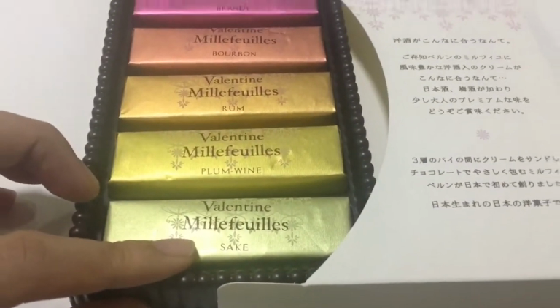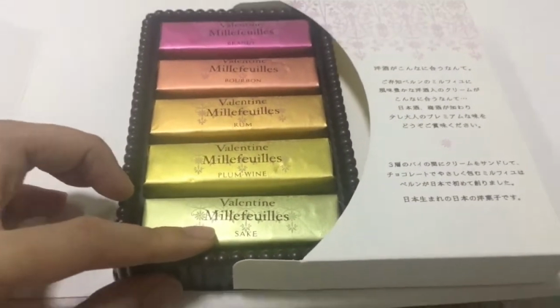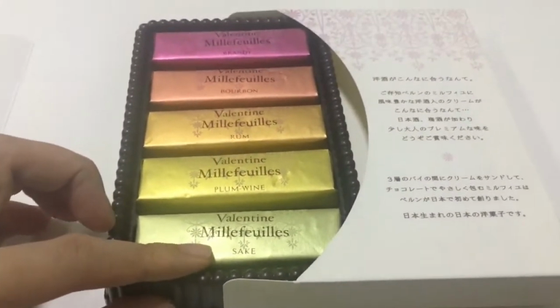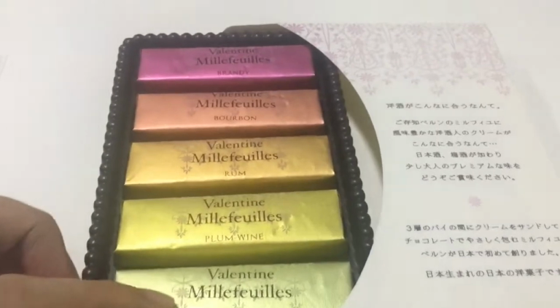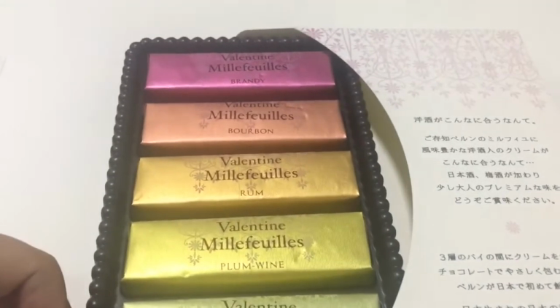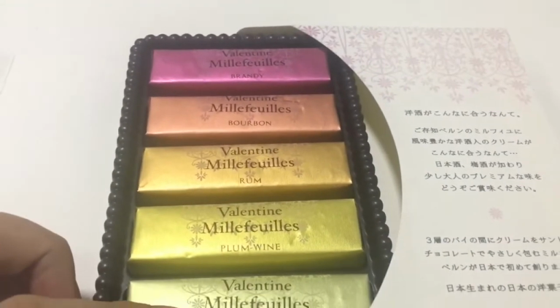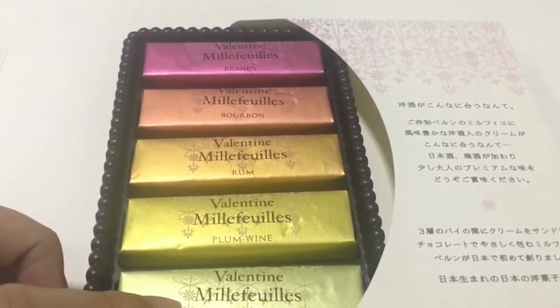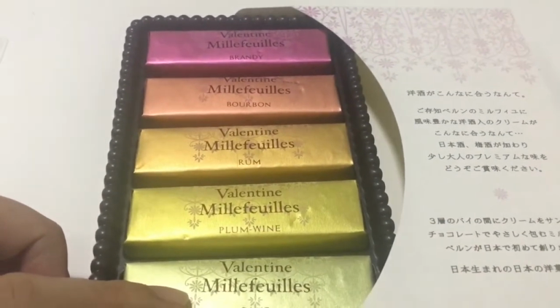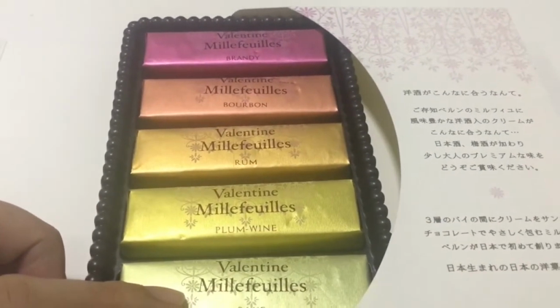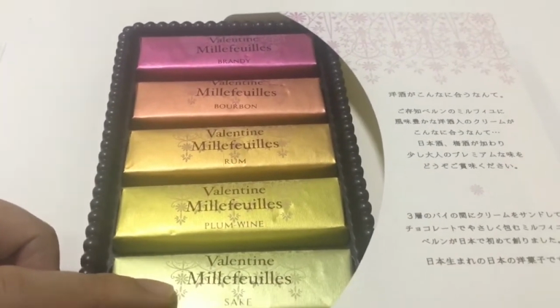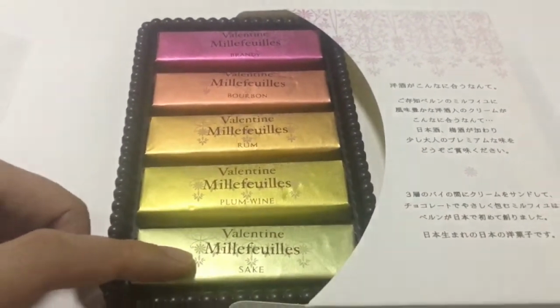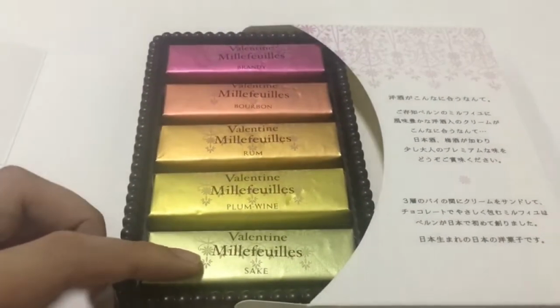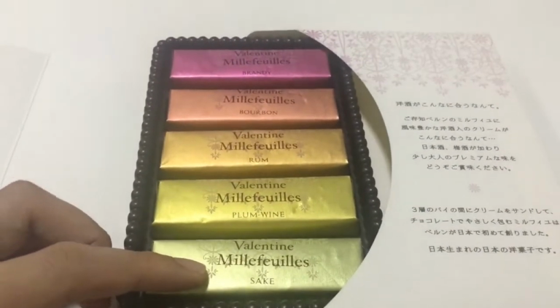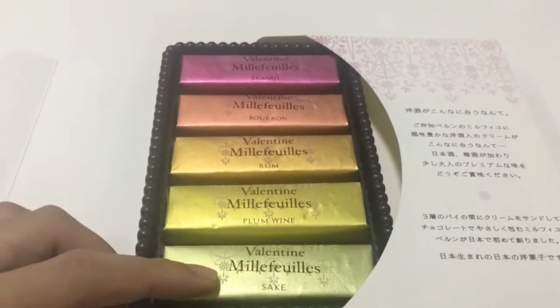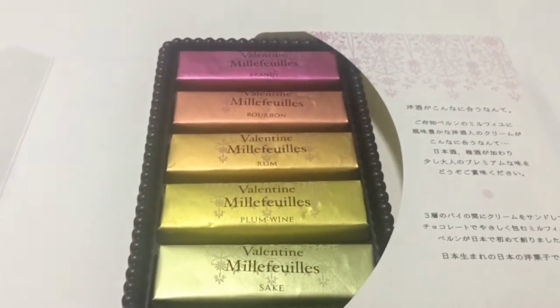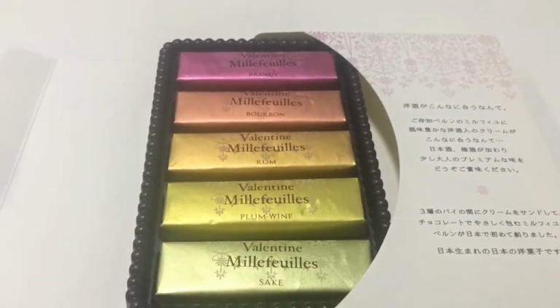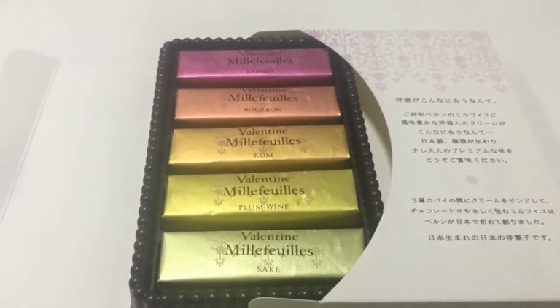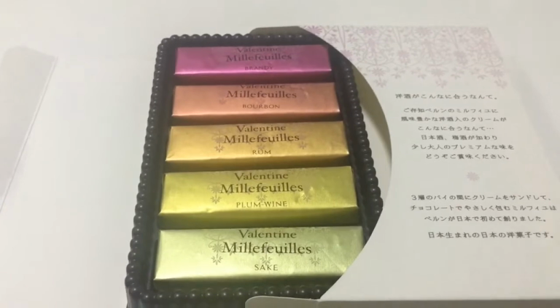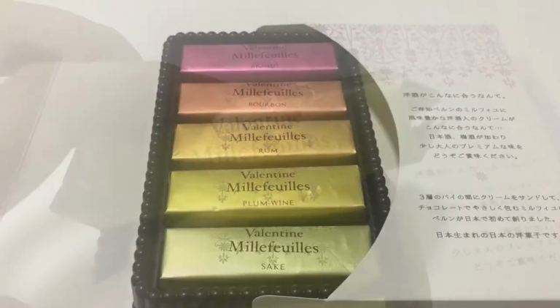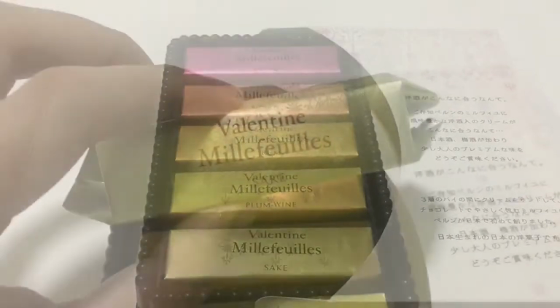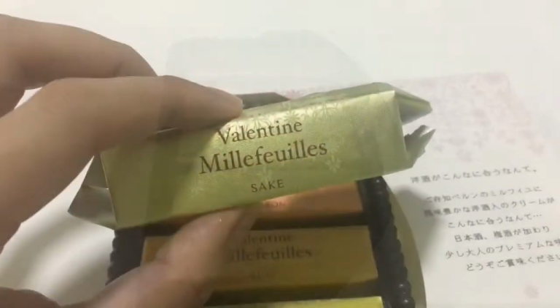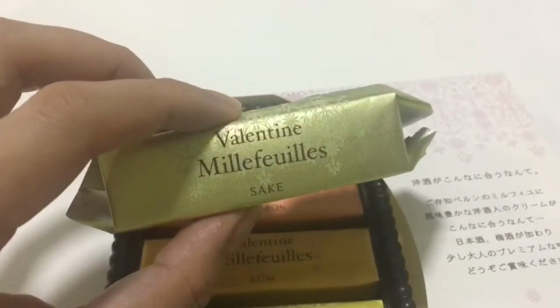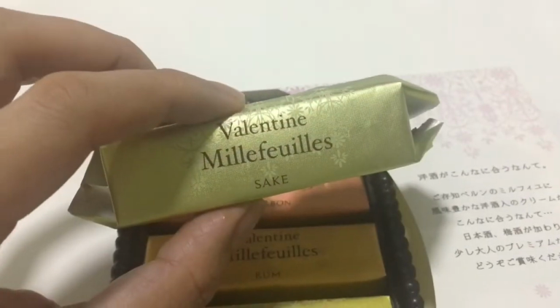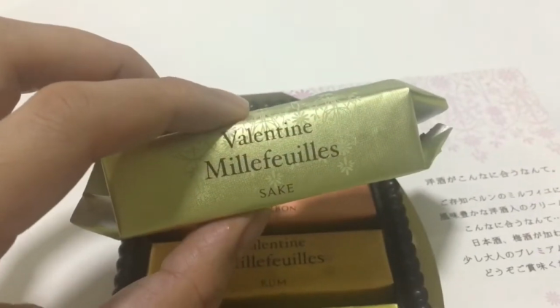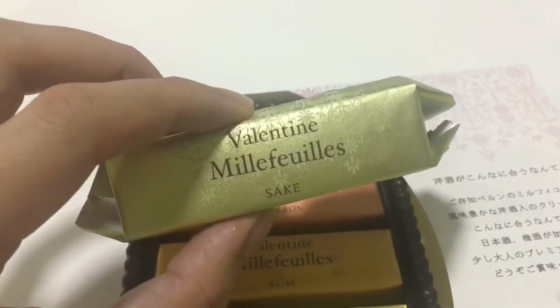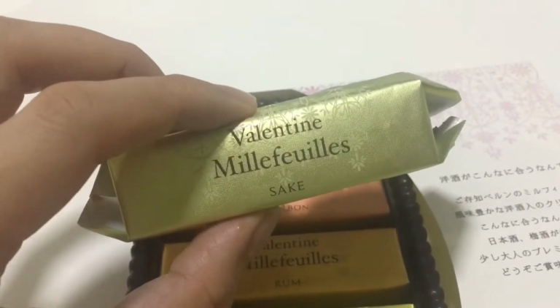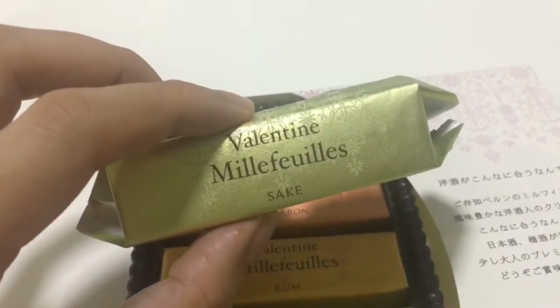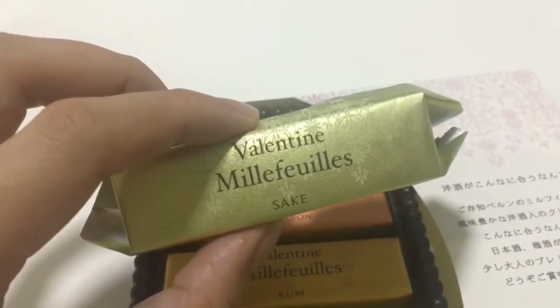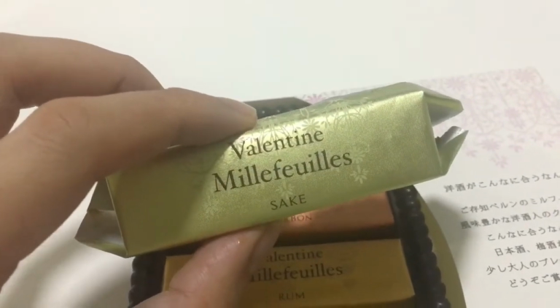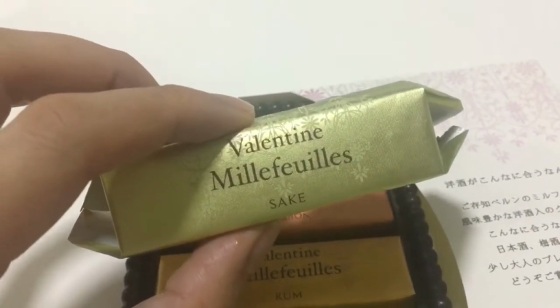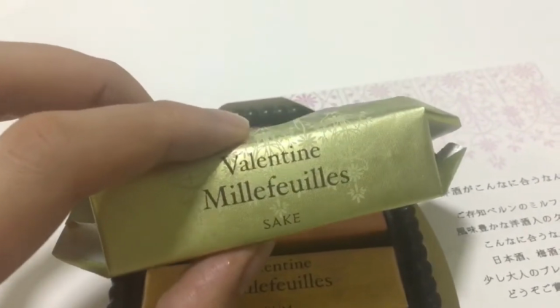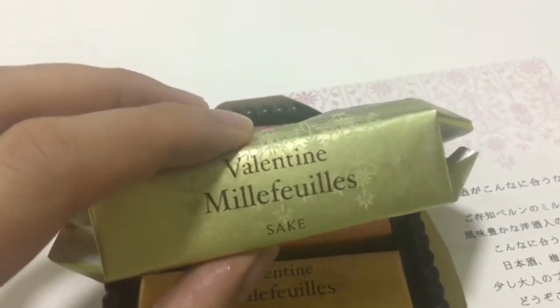I have no idea whether they have actual alcohol and I'm going to try one. Check out the Mealy Fully. And now I'm opening the sake Mealy Fully.